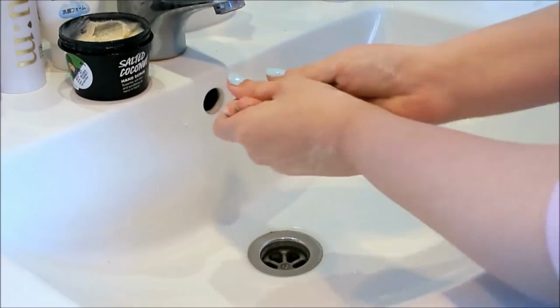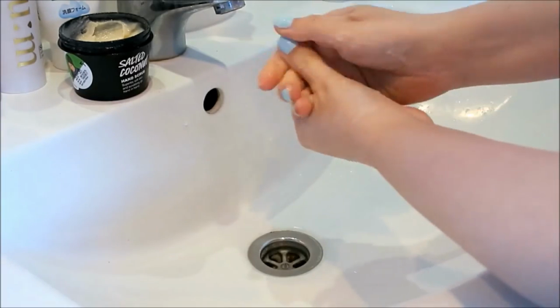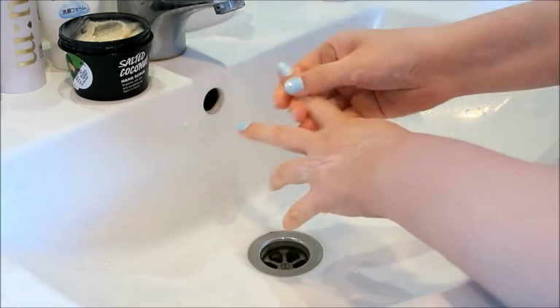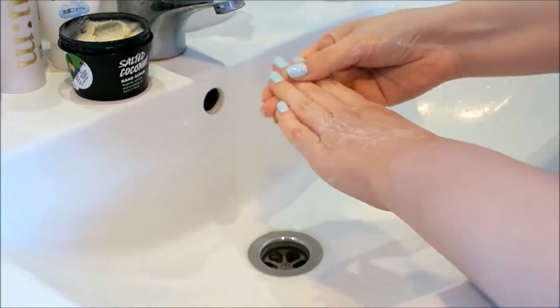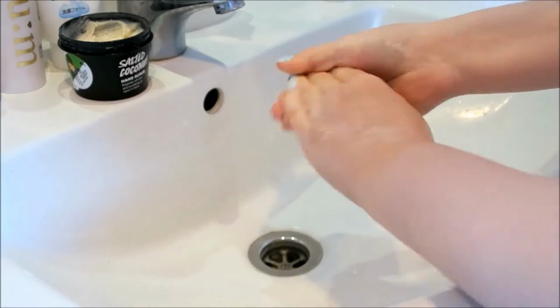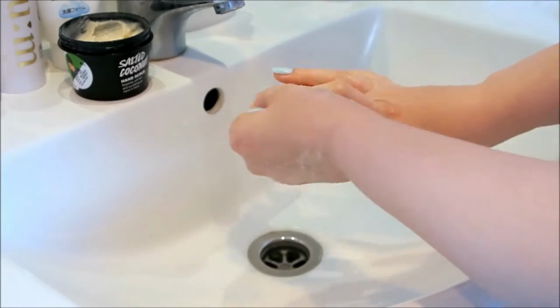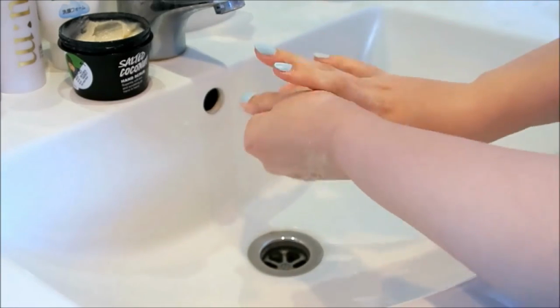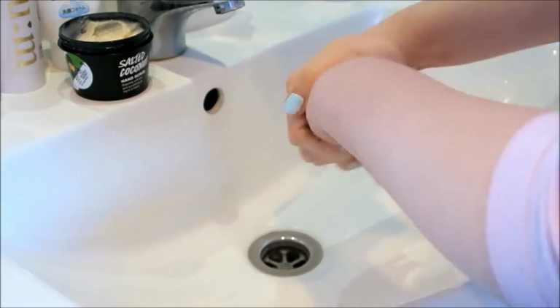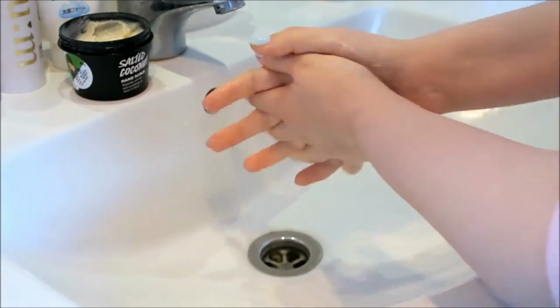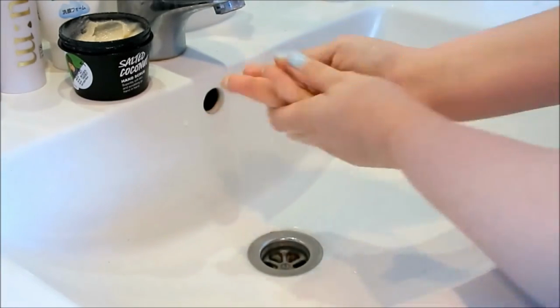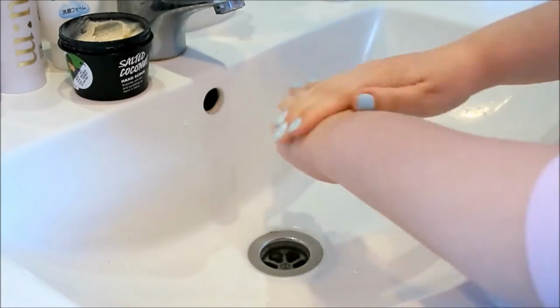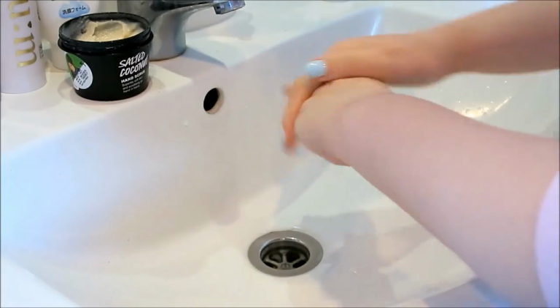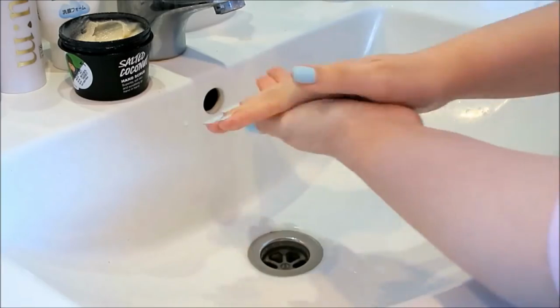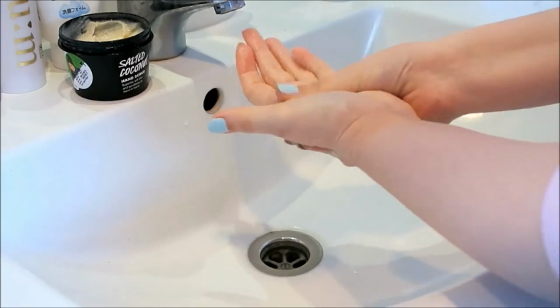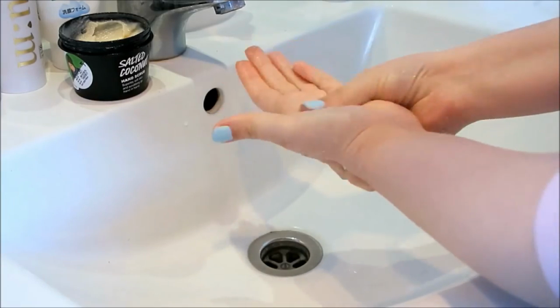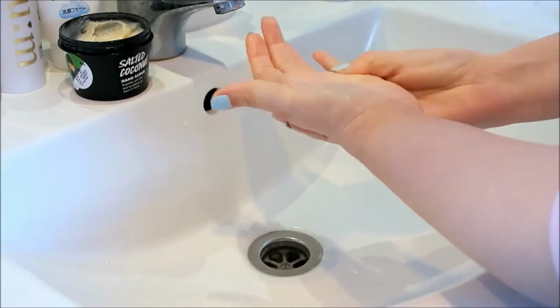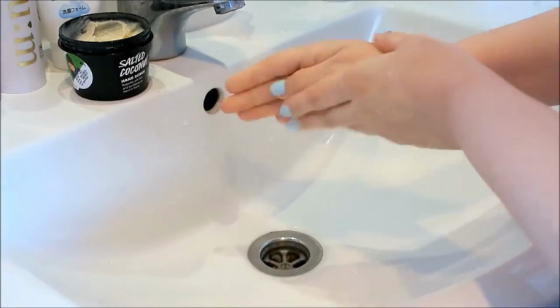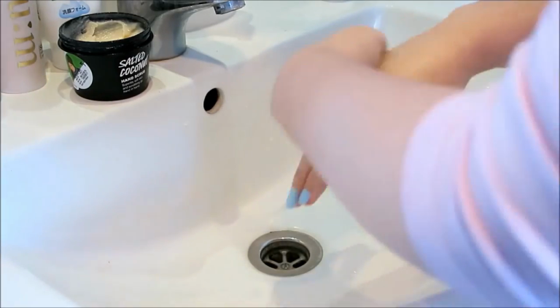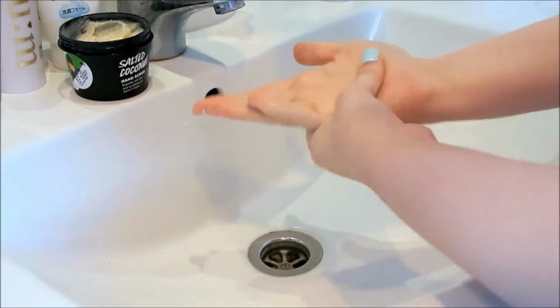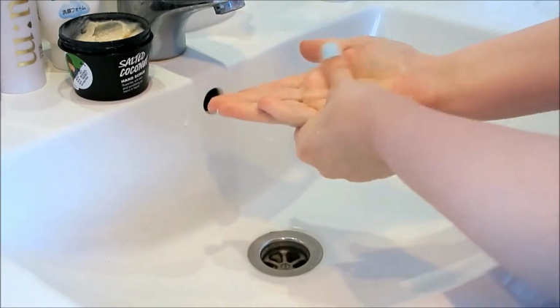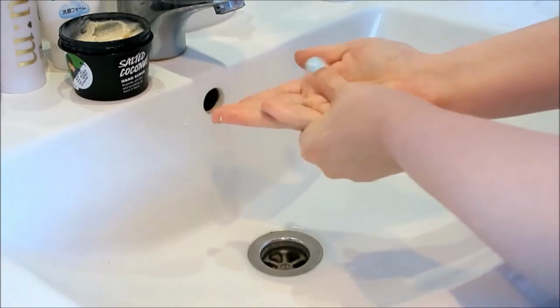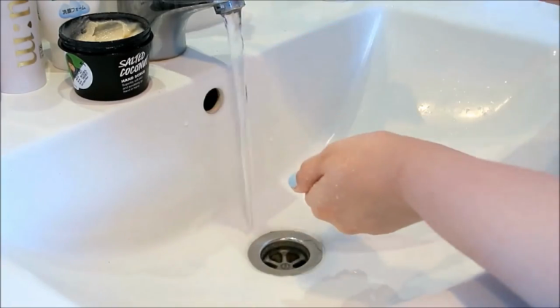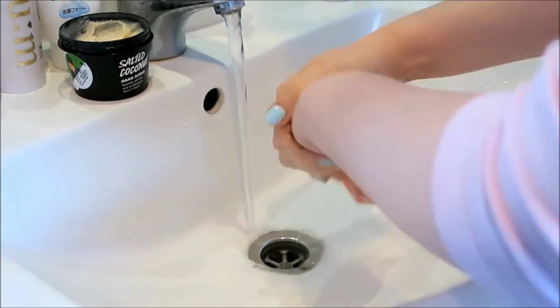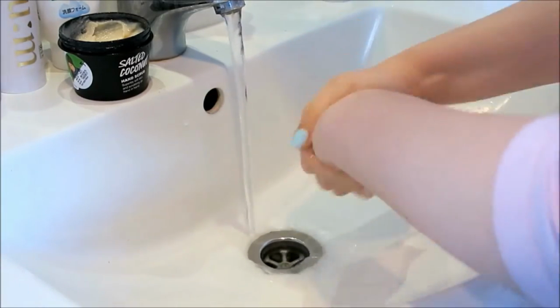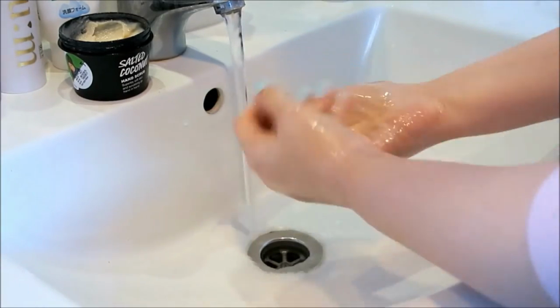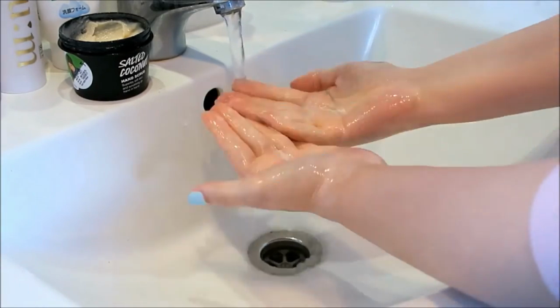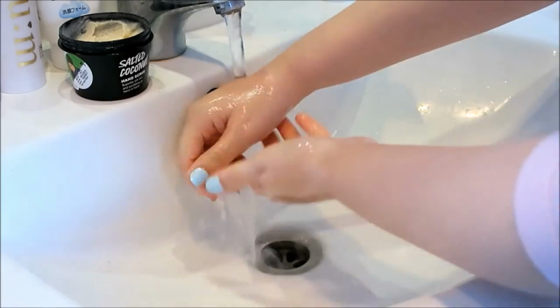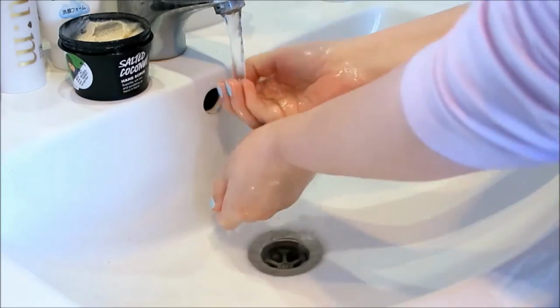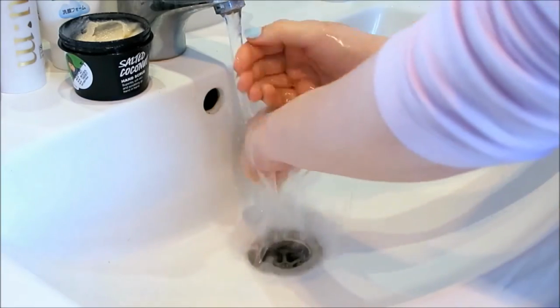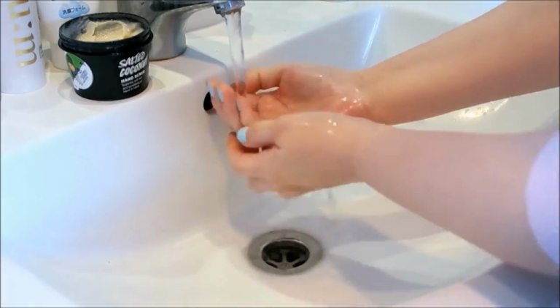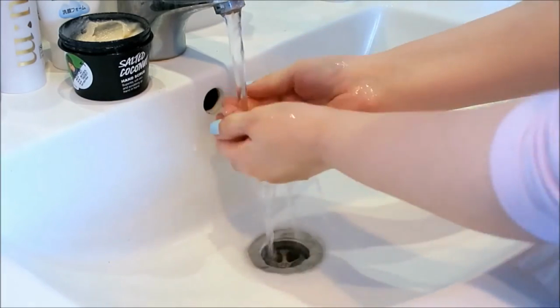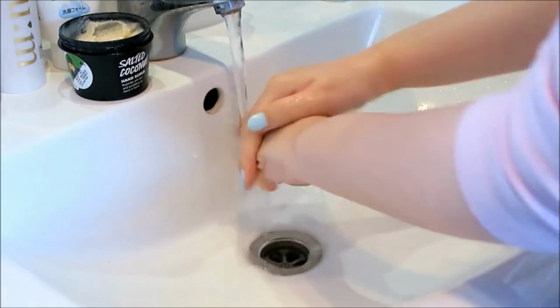I just scrub my hands normally — I like to also focus on my cuticles and nails as well. I also add a little bit of water just to help the product spread out a little bit, and then I just rinse it off with warm water and pat my hands dry.